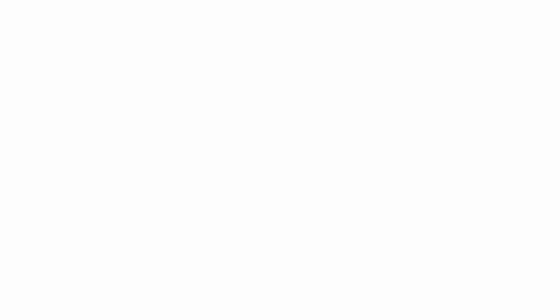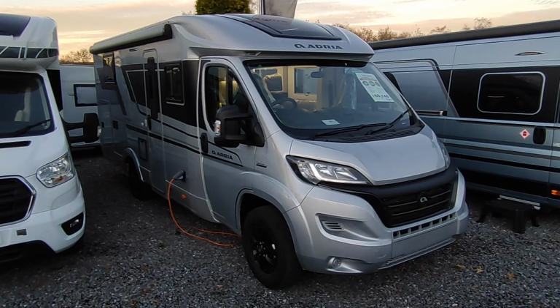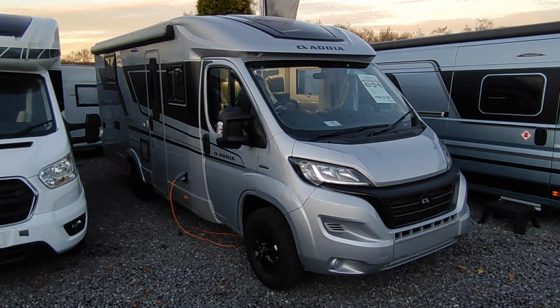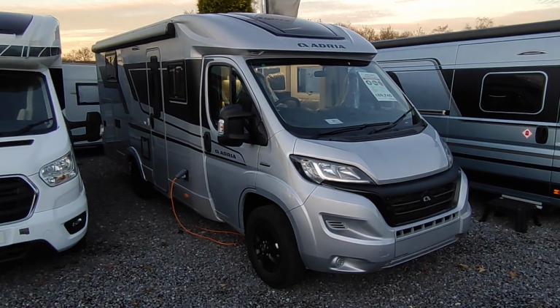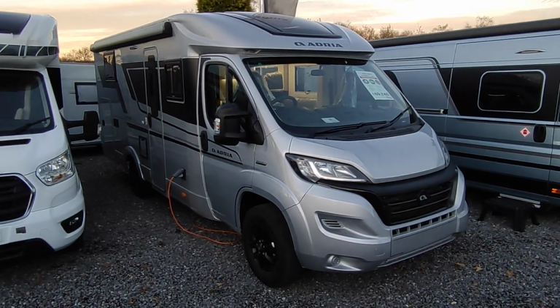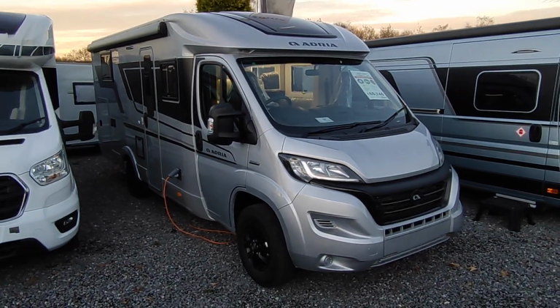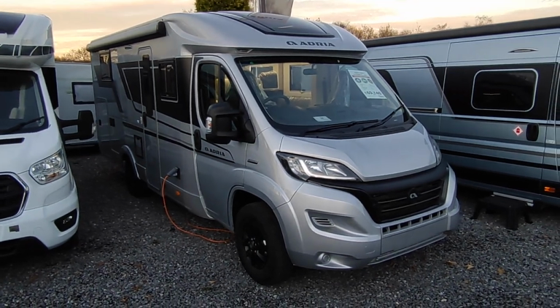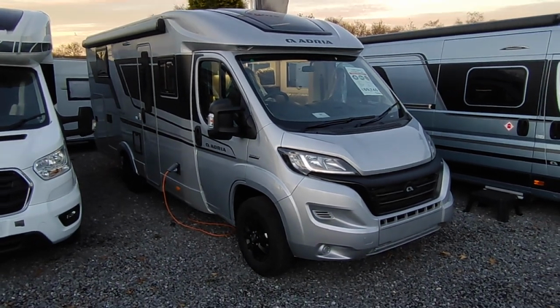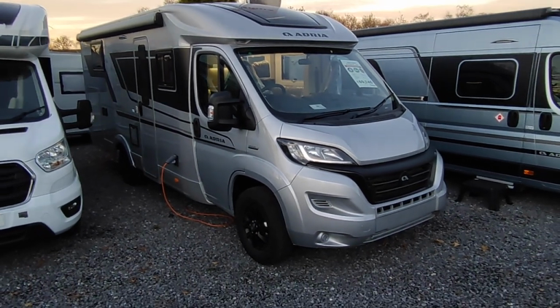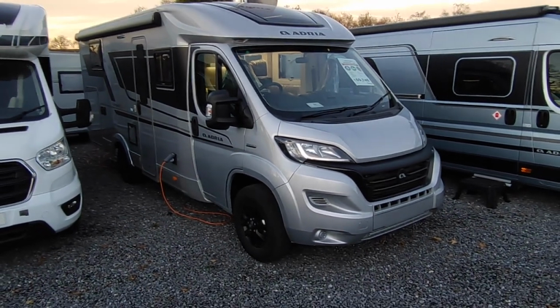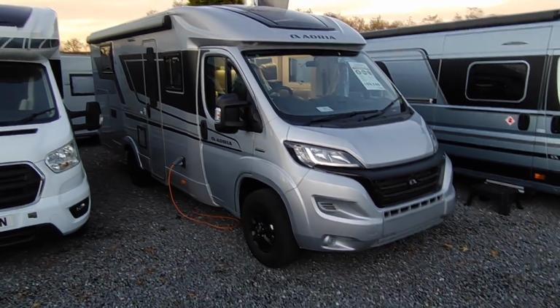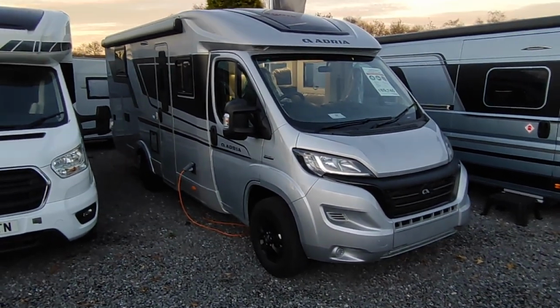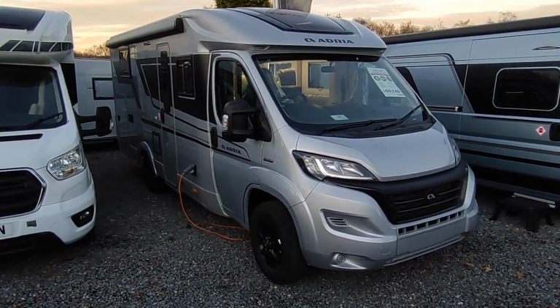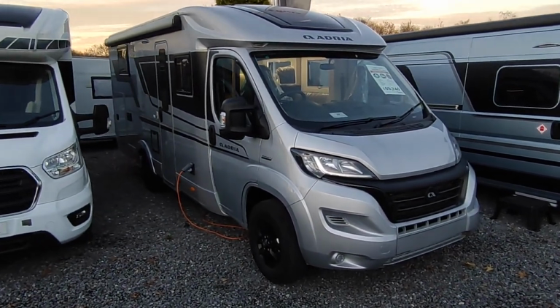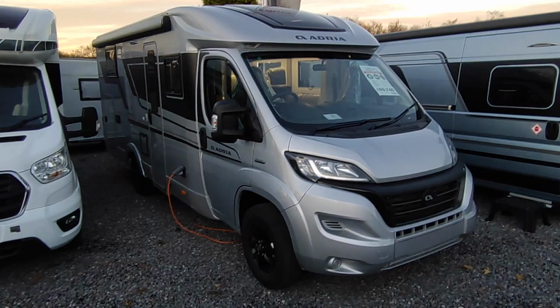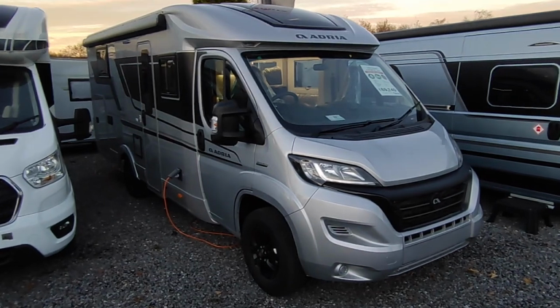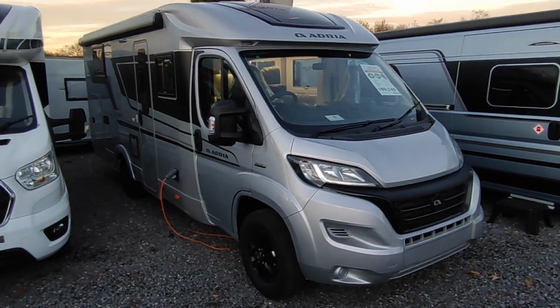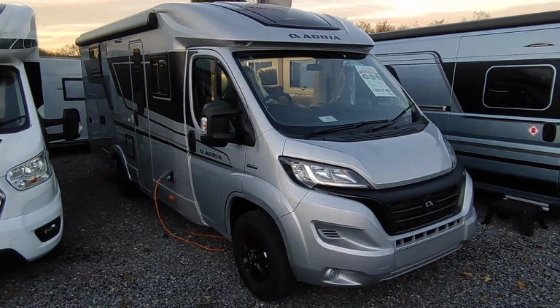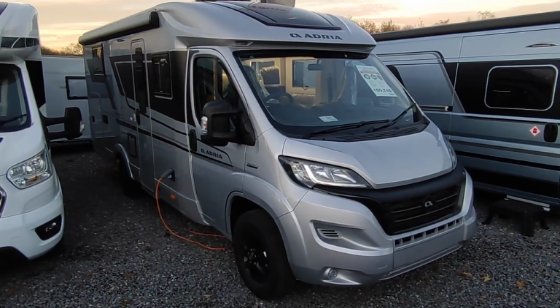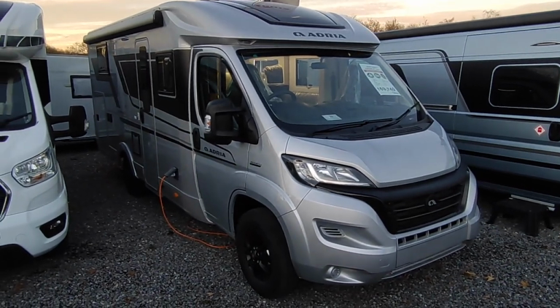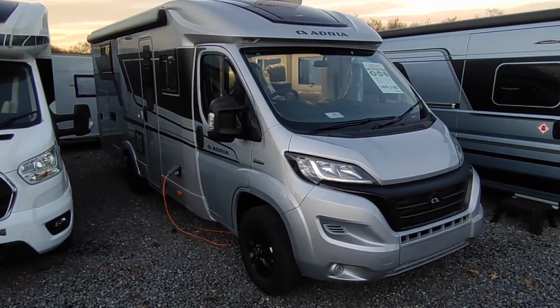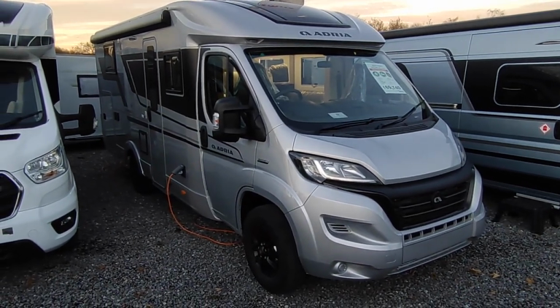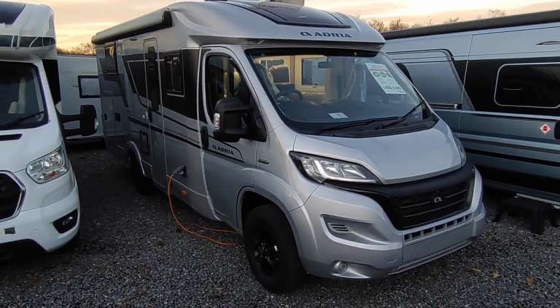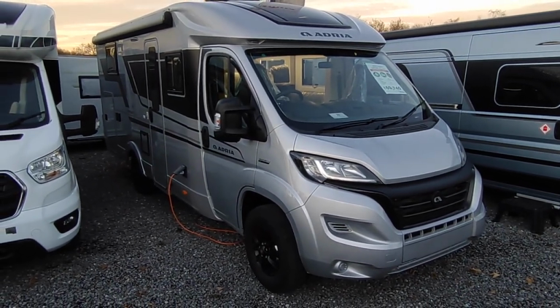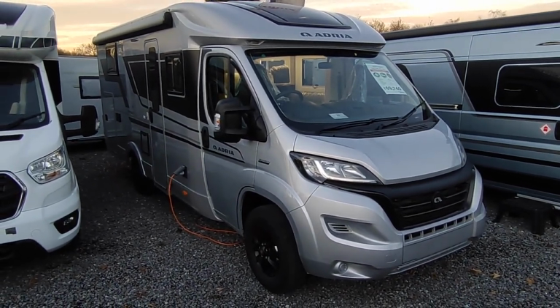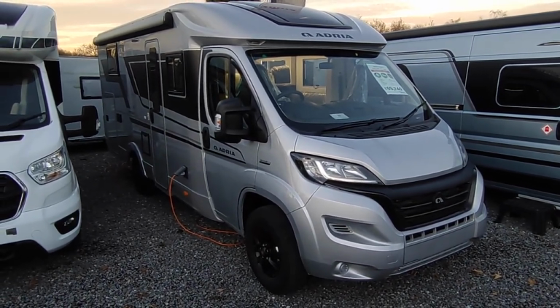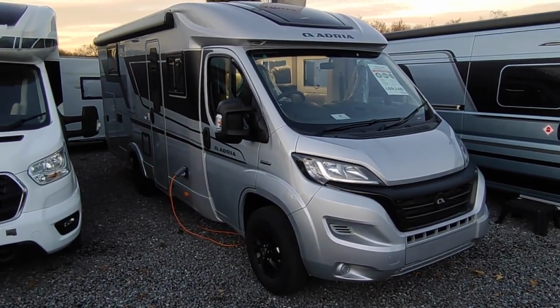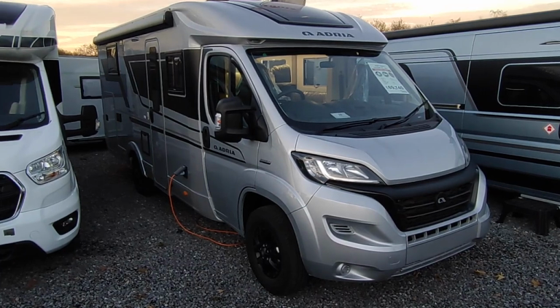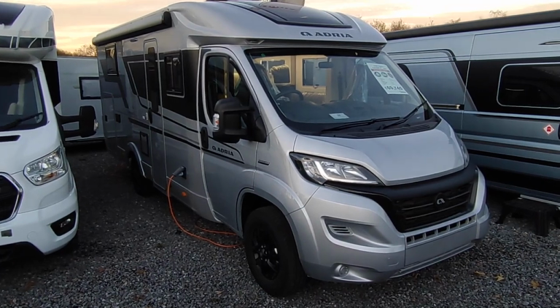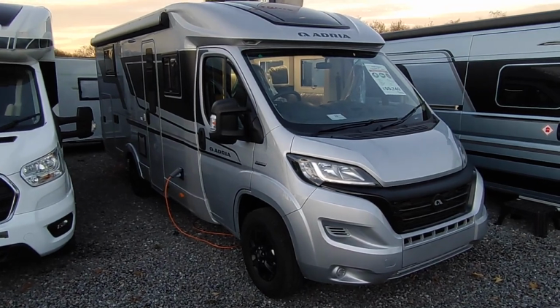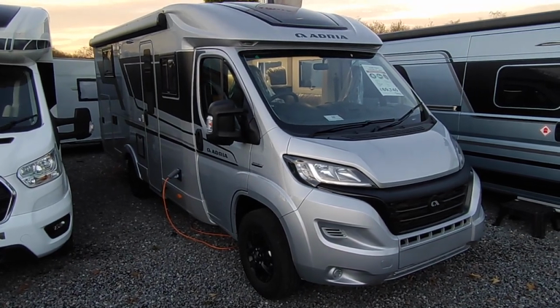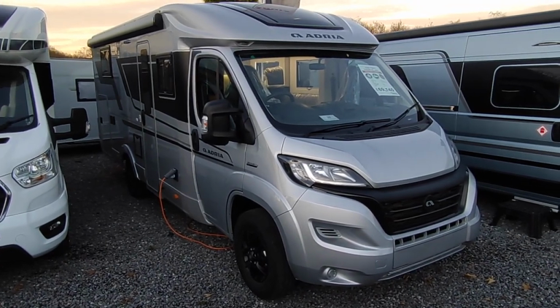Hi, this is Highbridge Caravans Devon Branch, and on this absolutely freezing December day we are celebrating the long-awaited arrival of our very first 2022 model demonstrator Adria.